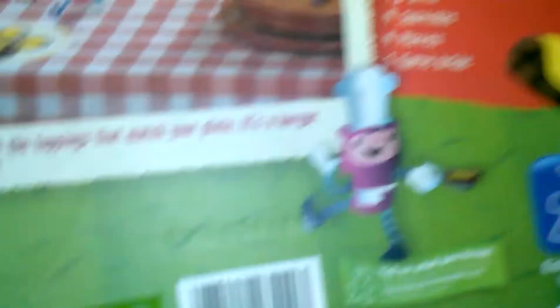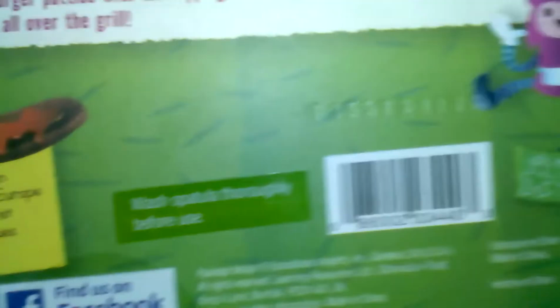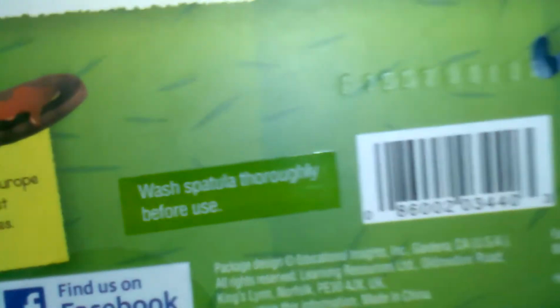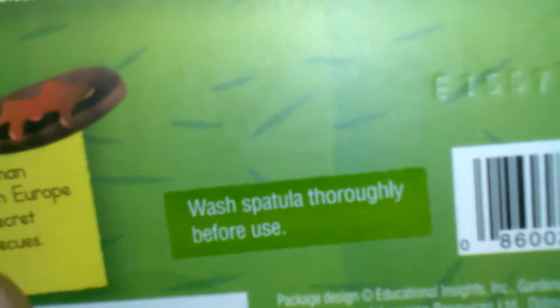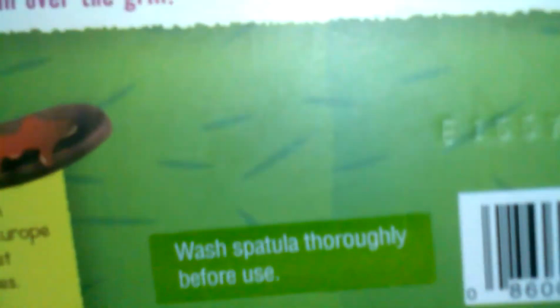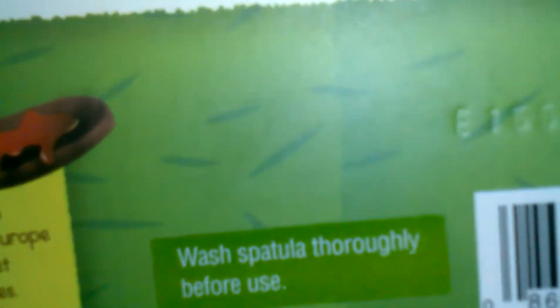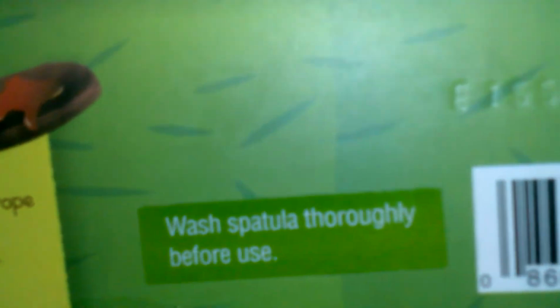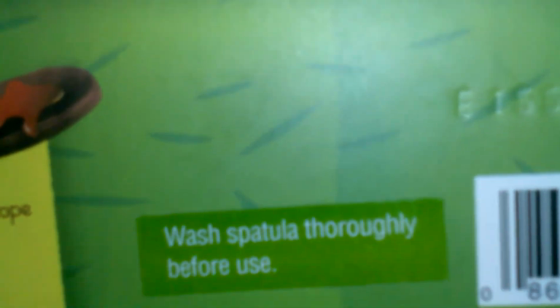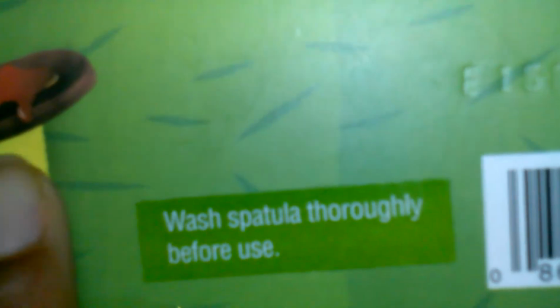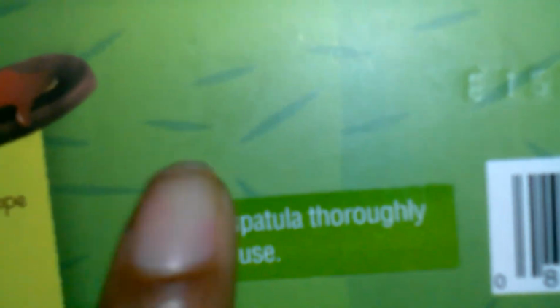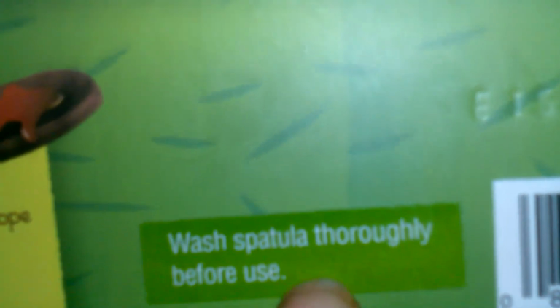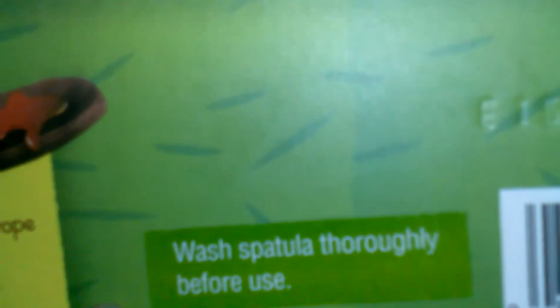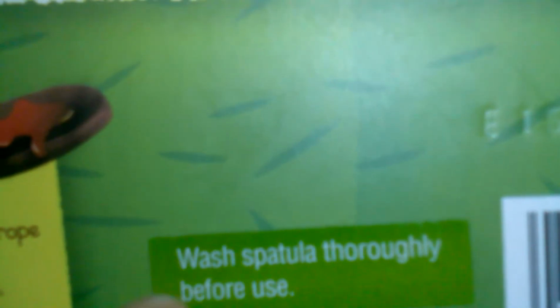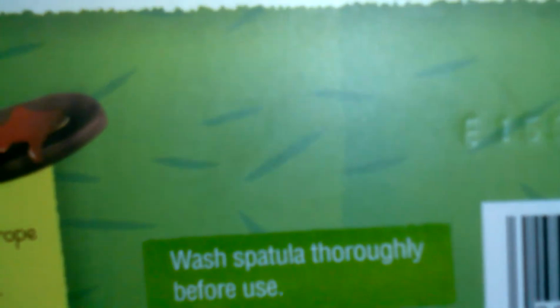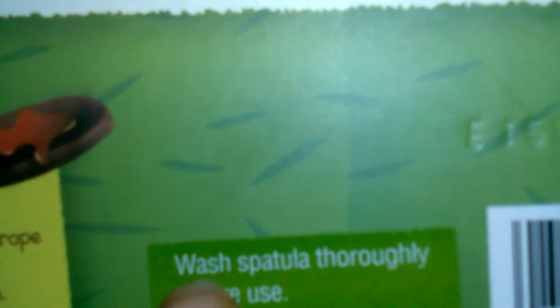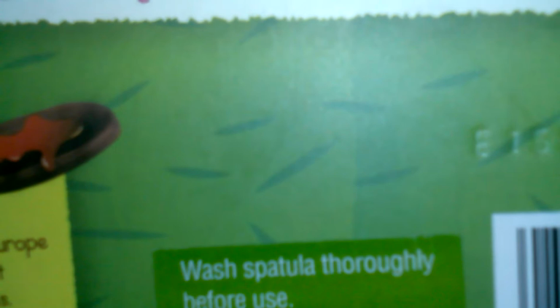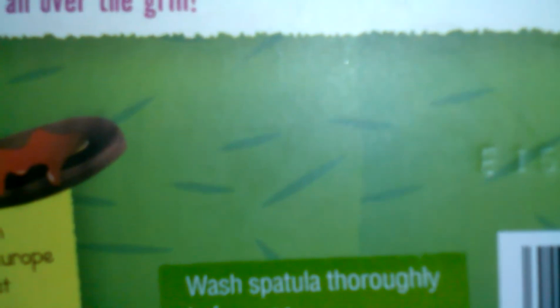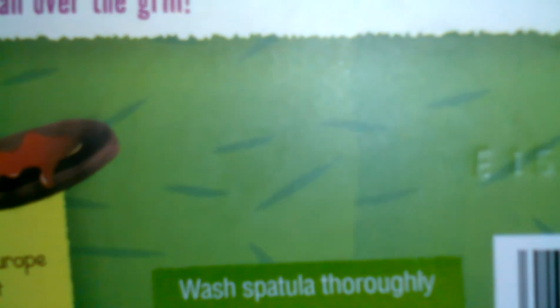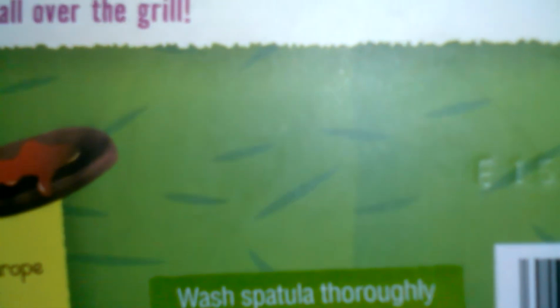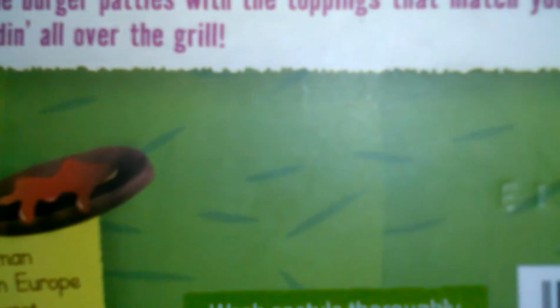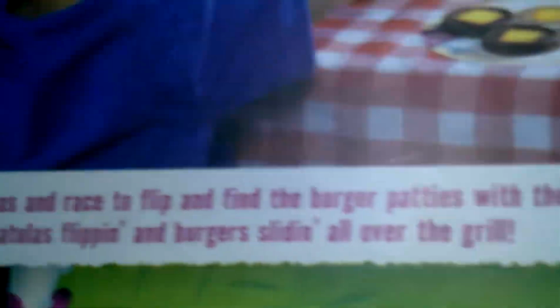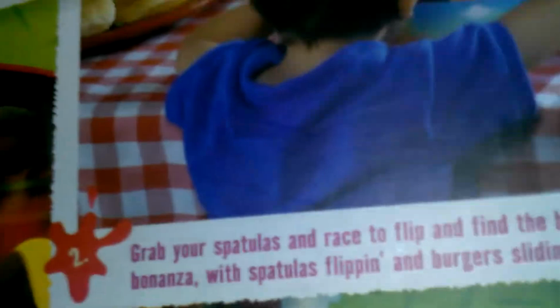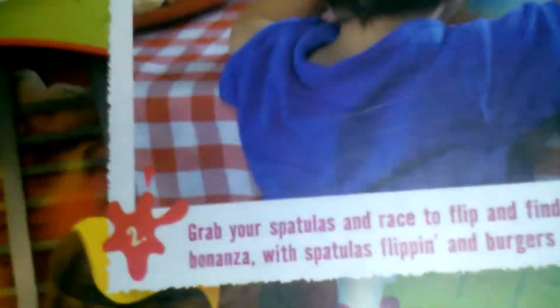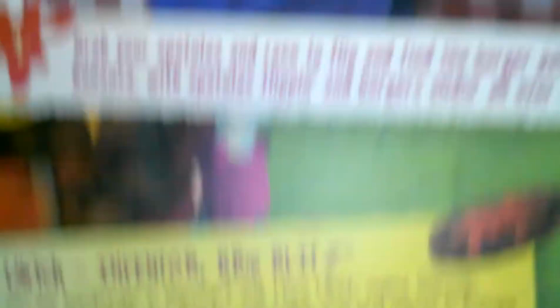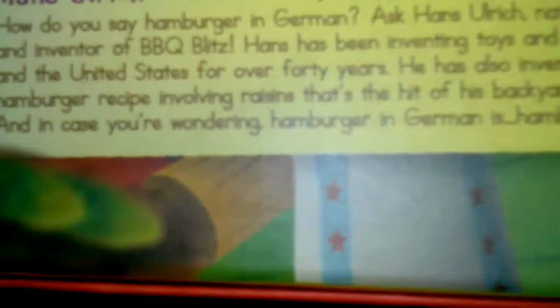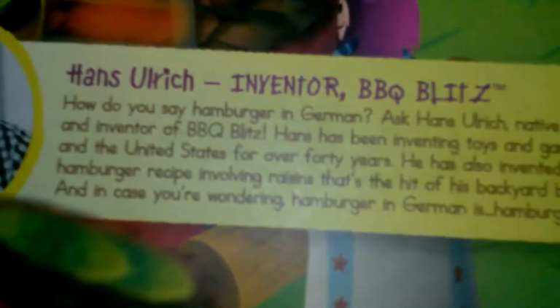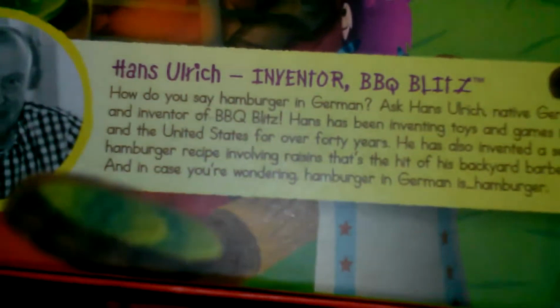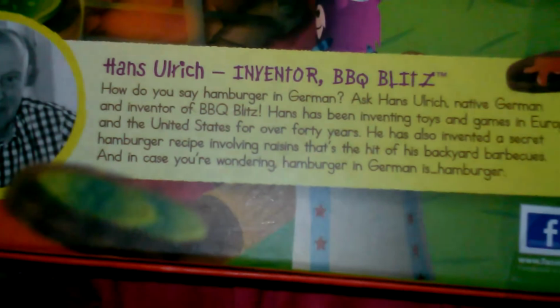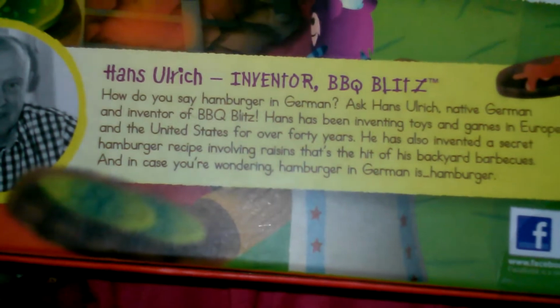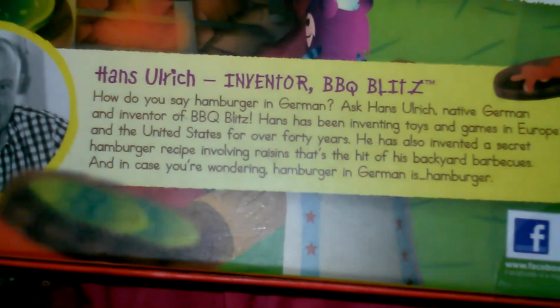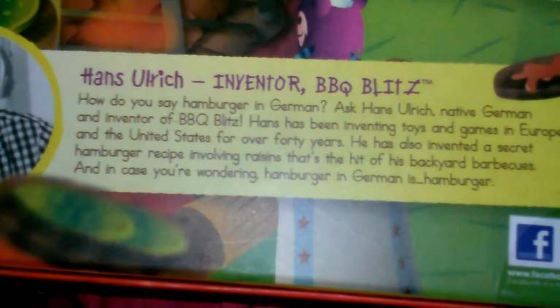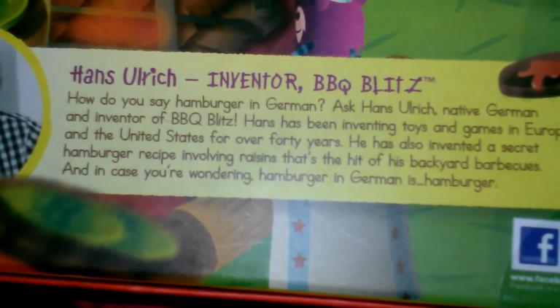It also tells you a little bit about the guy who made it — you can pause and read if you want. It's just a game but I think I'm going to have fun with my boys tonight.